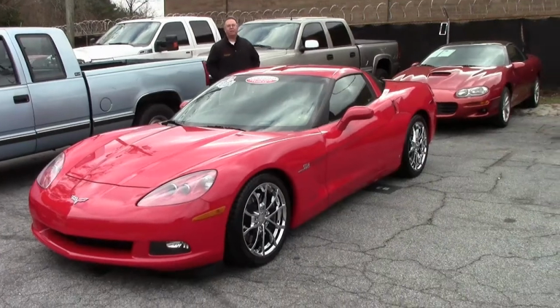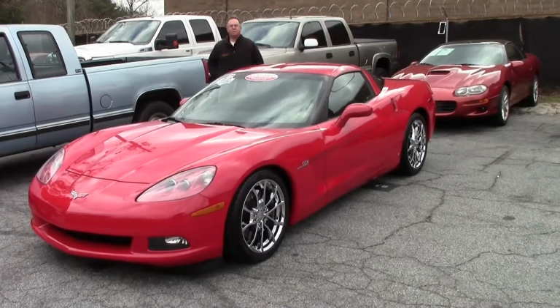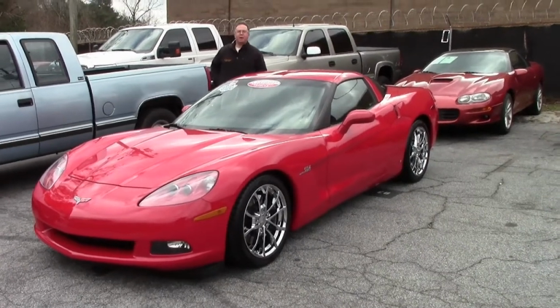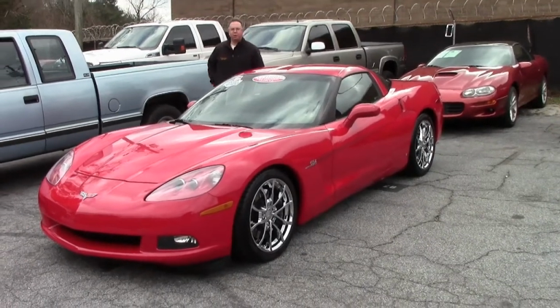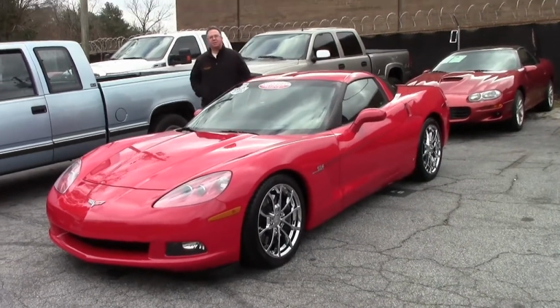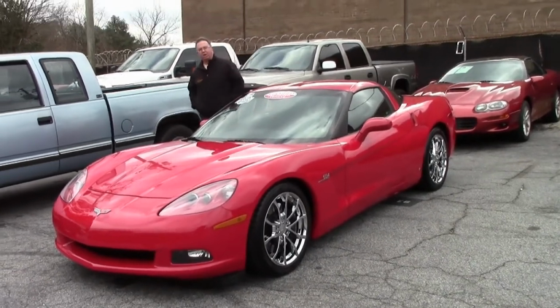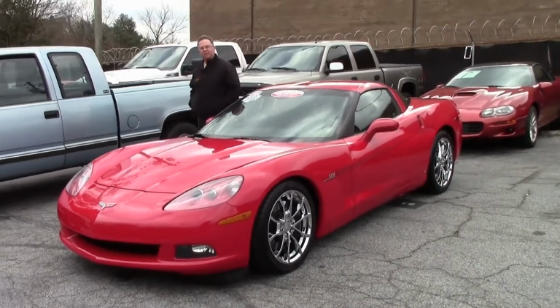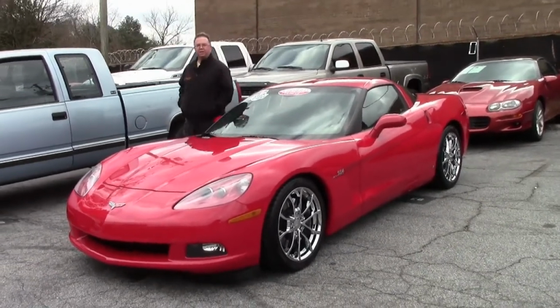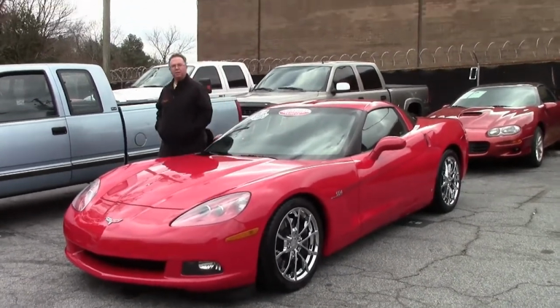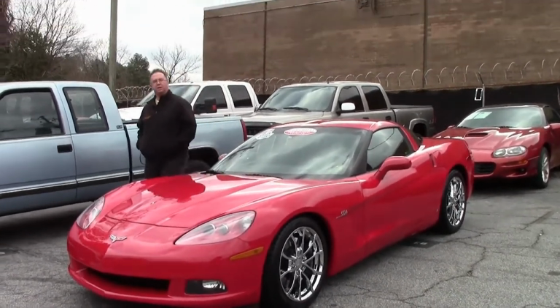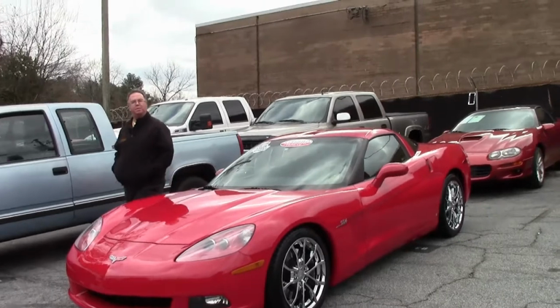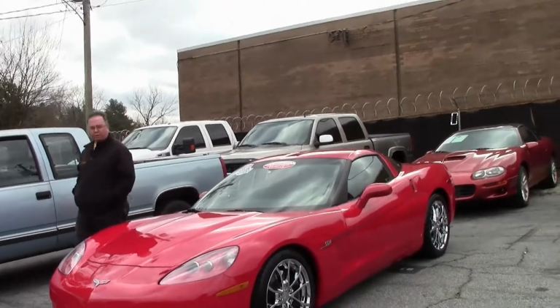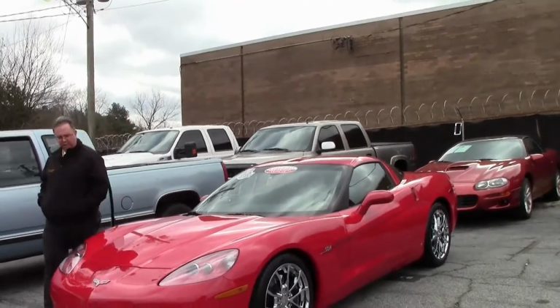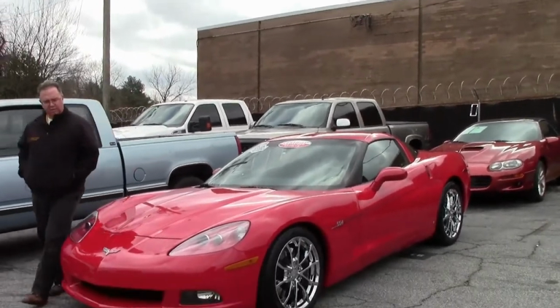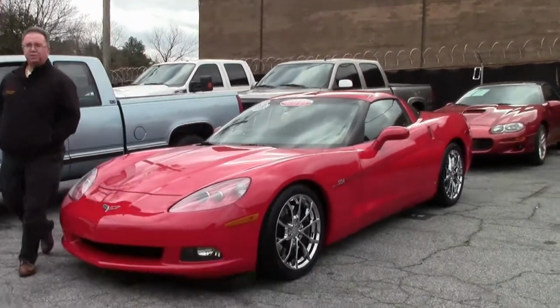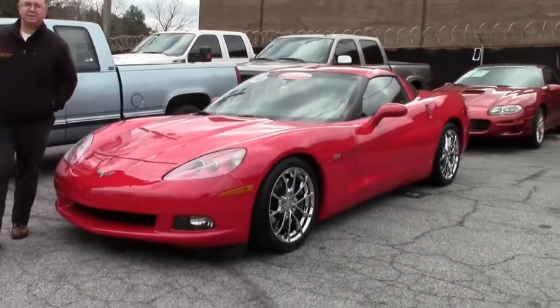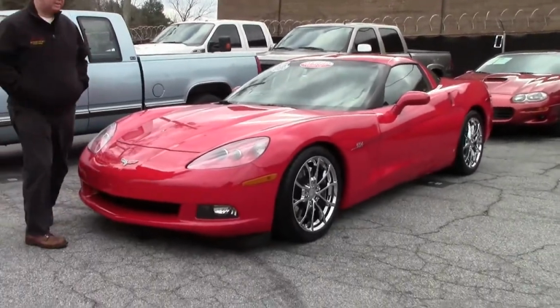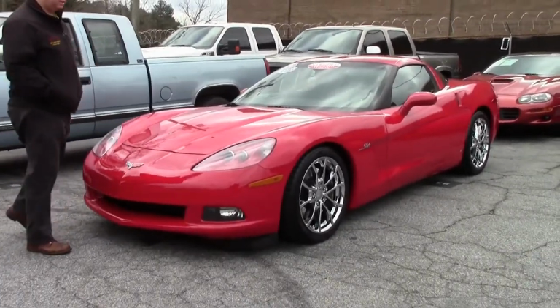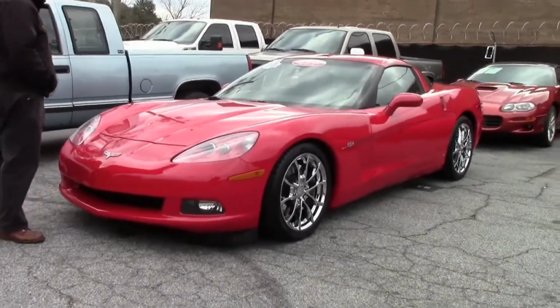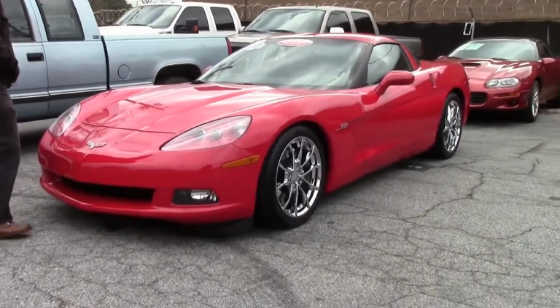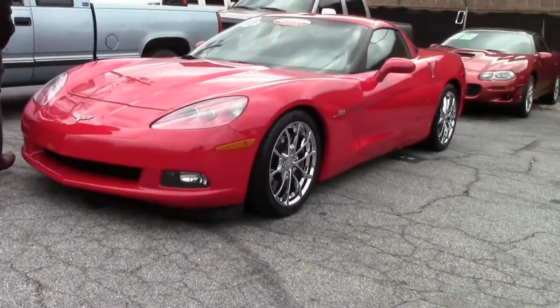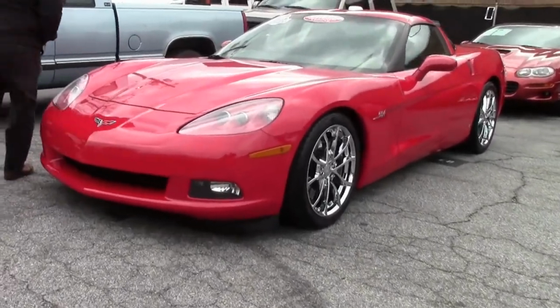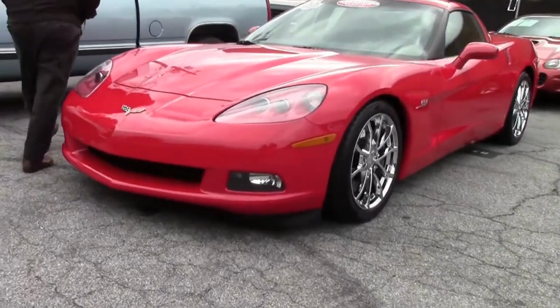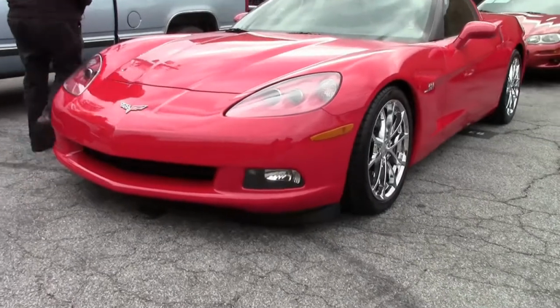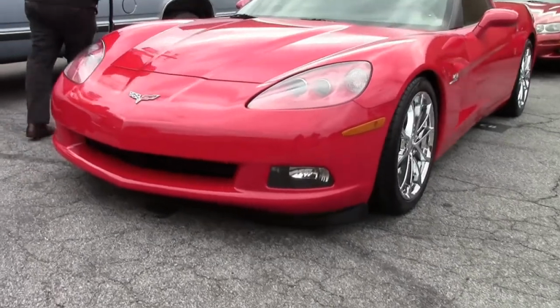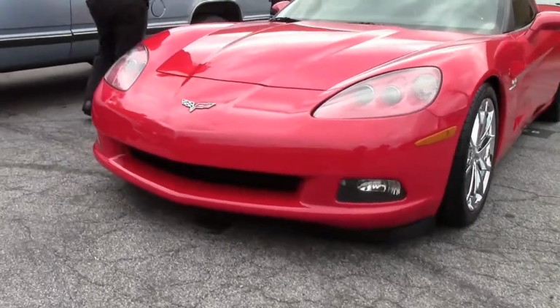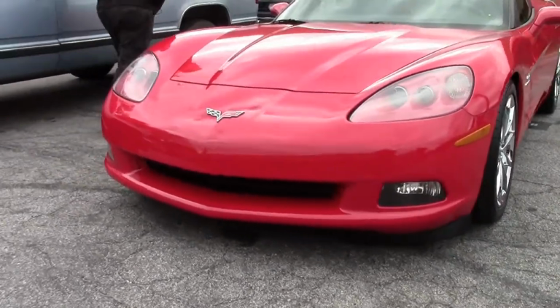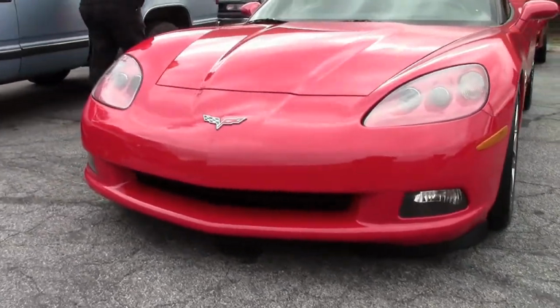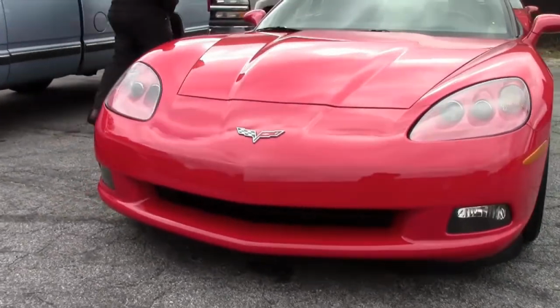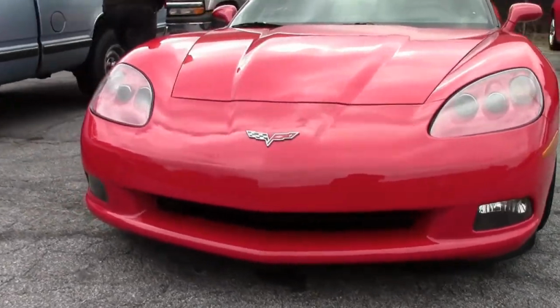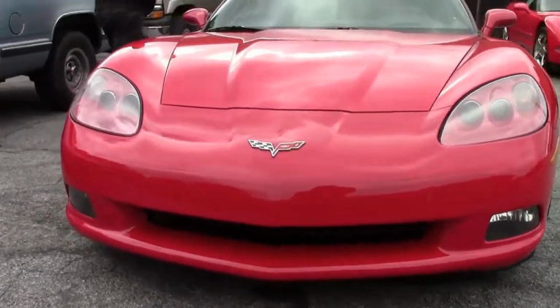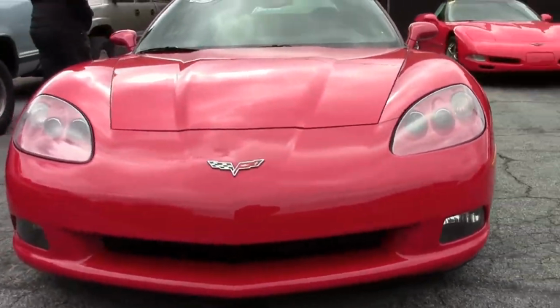Every once in a while we come across a car that has done extremely well. This might be one of them. This is a 2006, obviously red, with only 17,000 miles on it and an automatic.